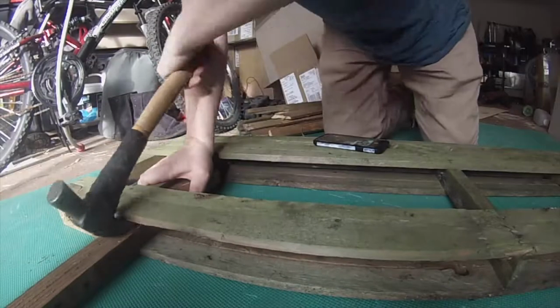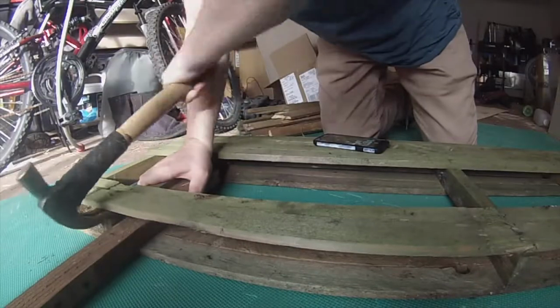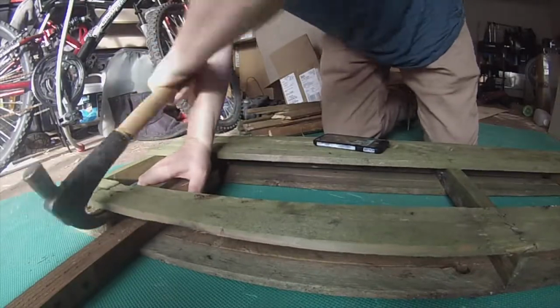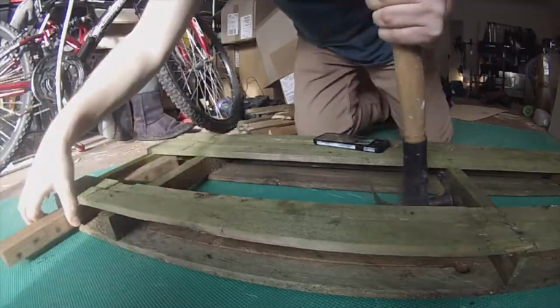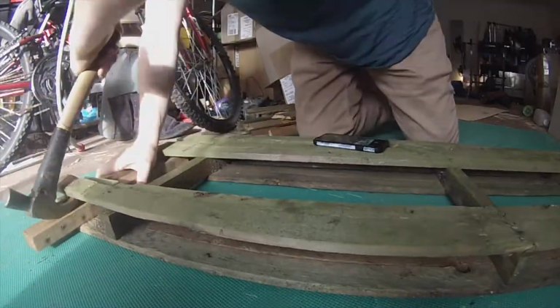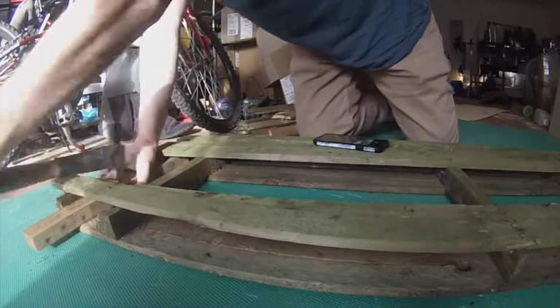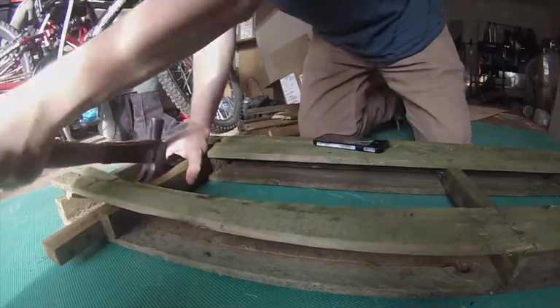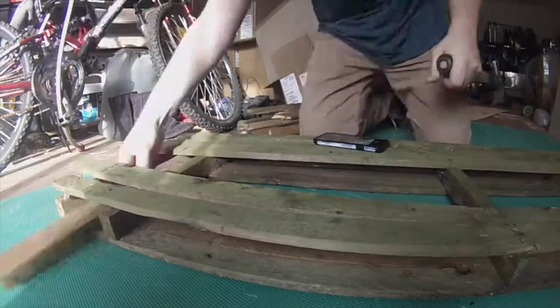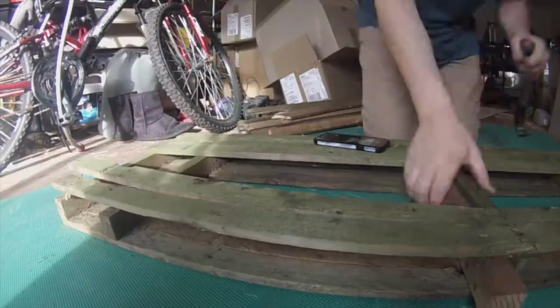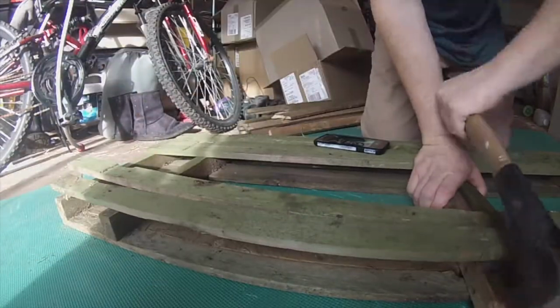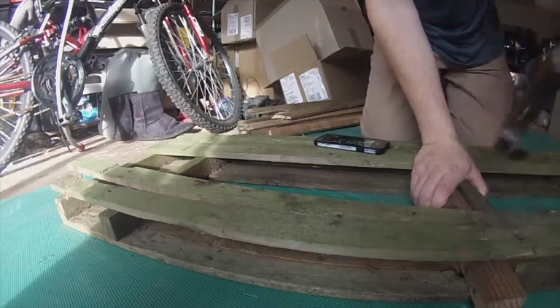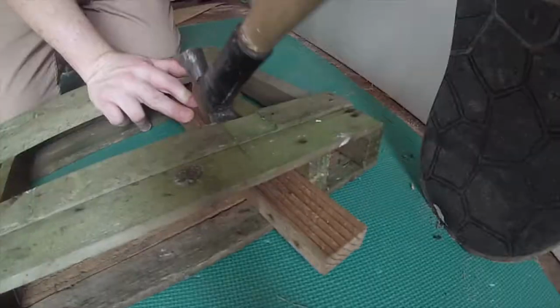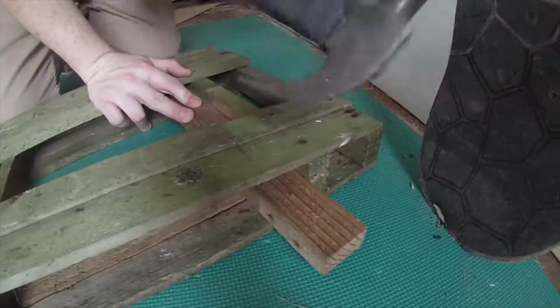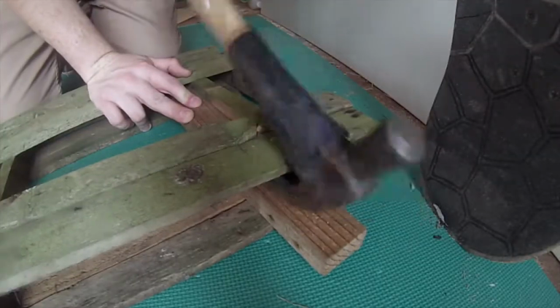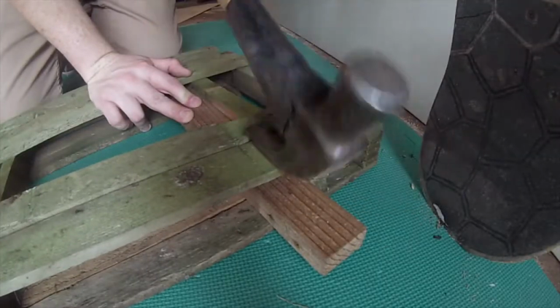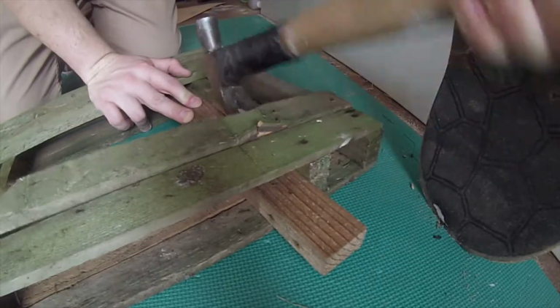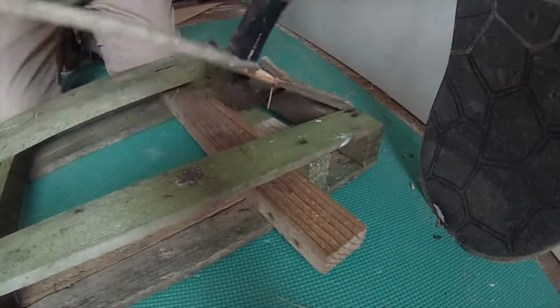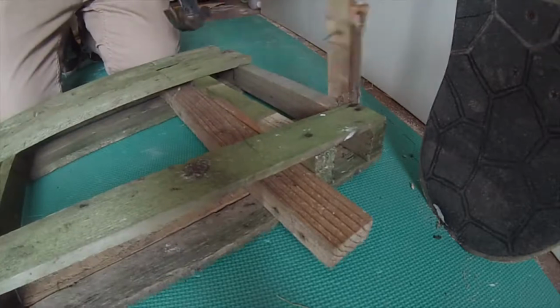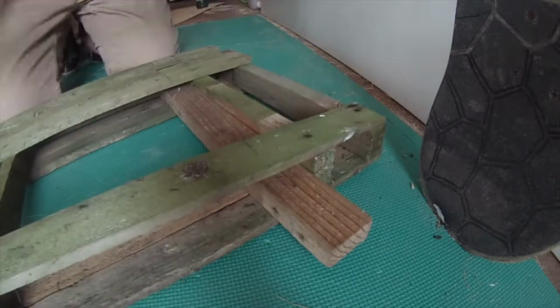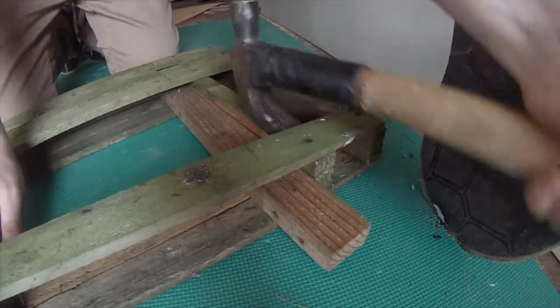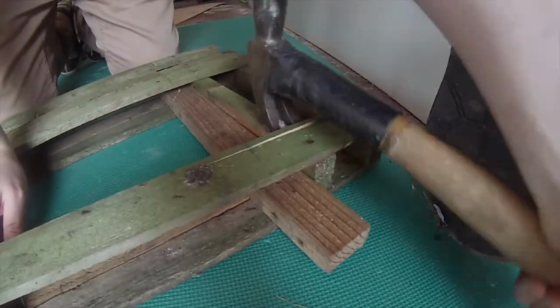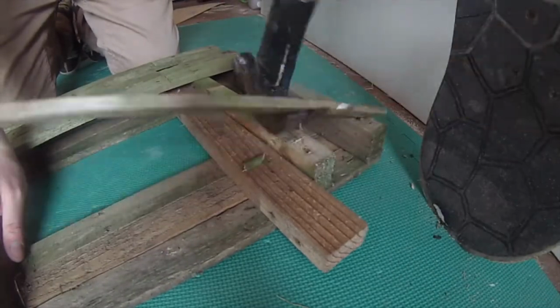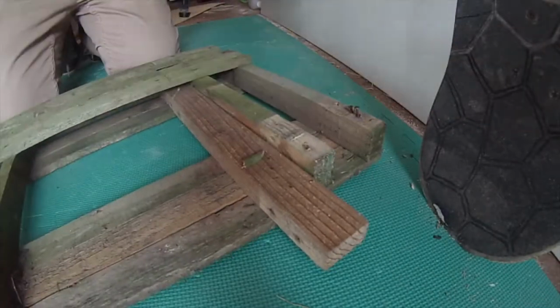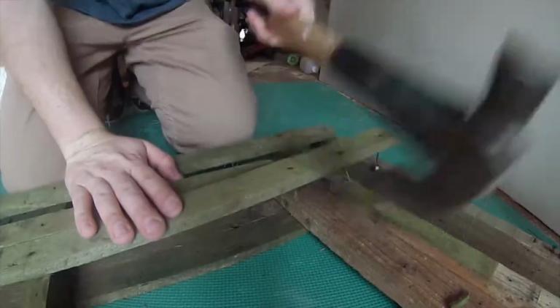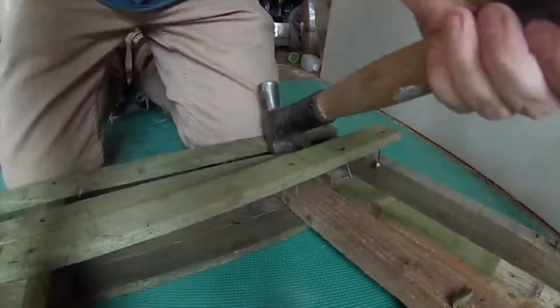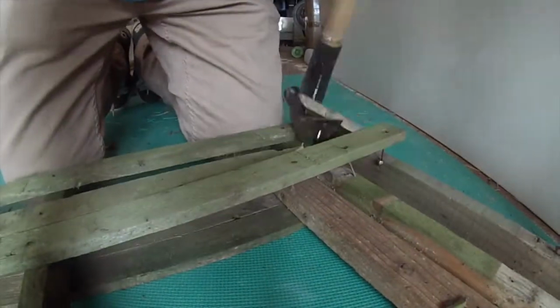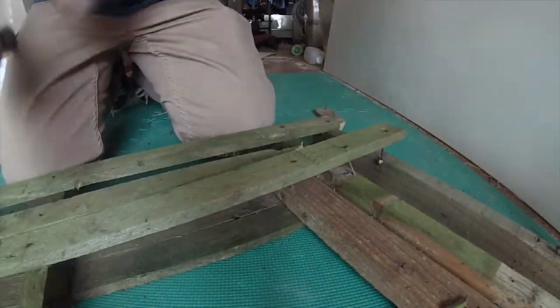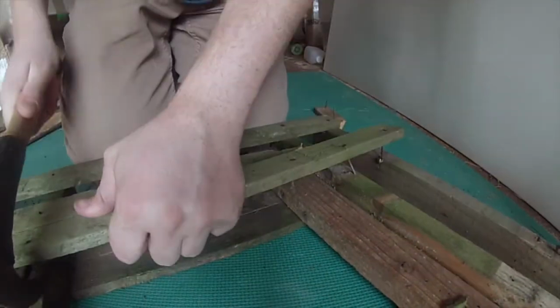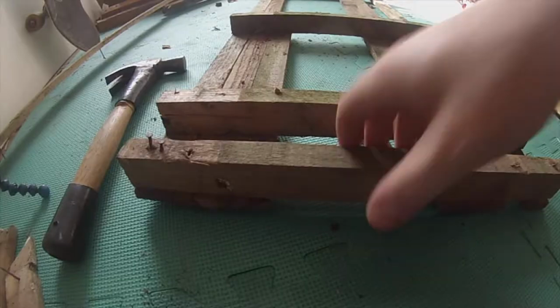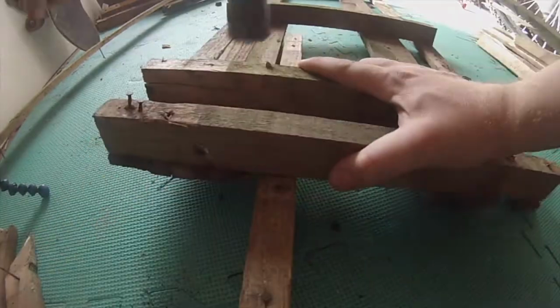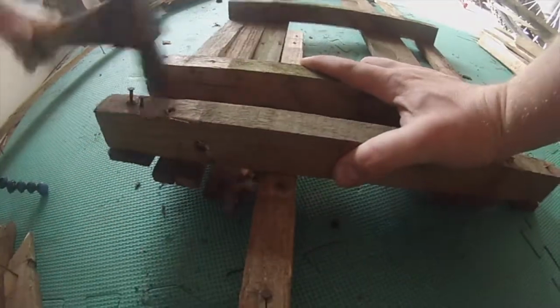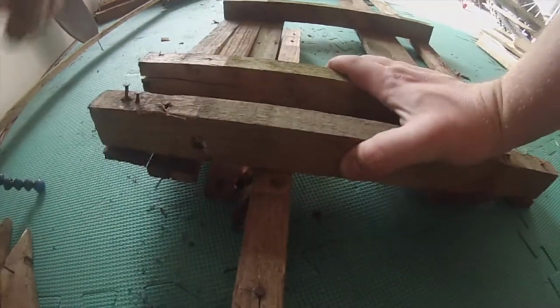So to start with I just had to pull apart this old pallet that I got from out the back of mum and dad's place. It's been in the weather for a while which is why it was green. It was kind of mouldy, kind of gross, and it just wanted to break every time I got the hammer under there.